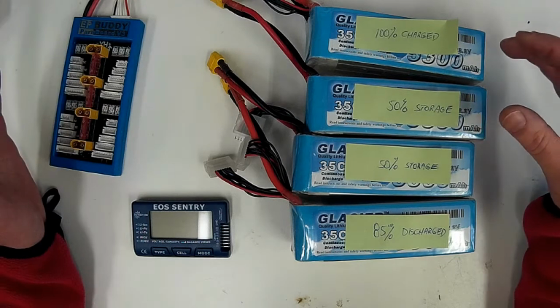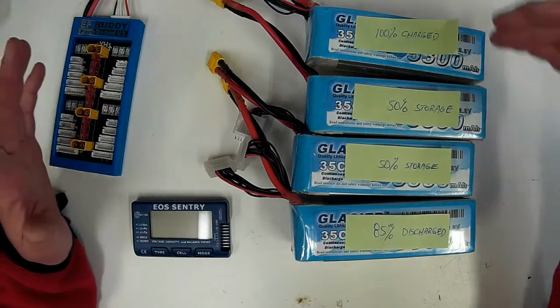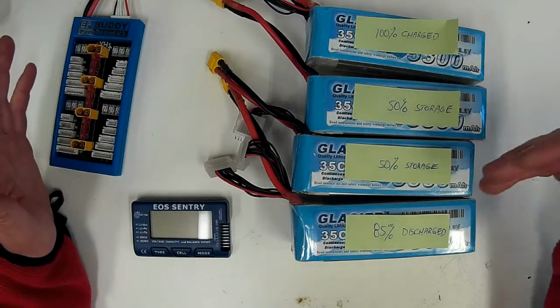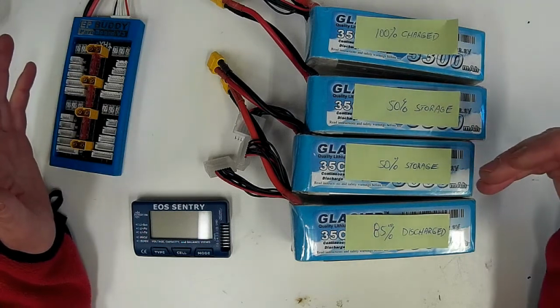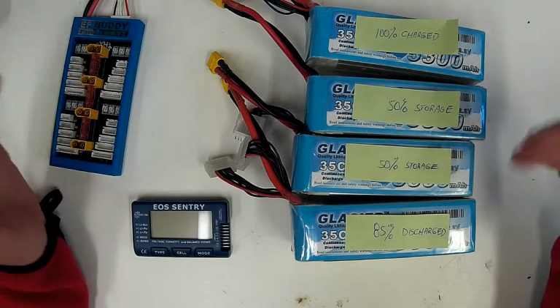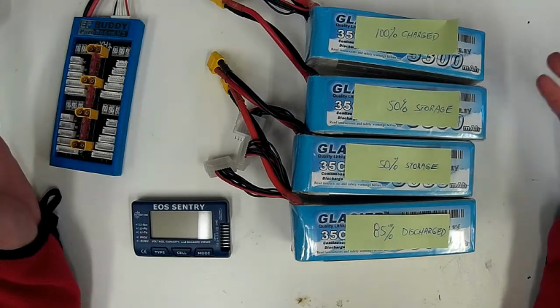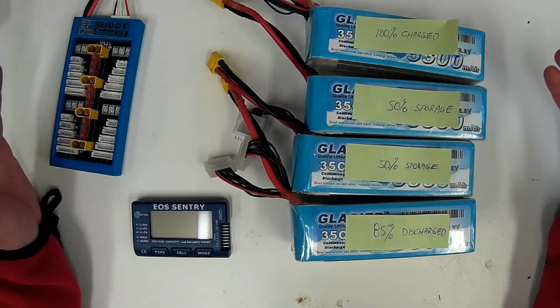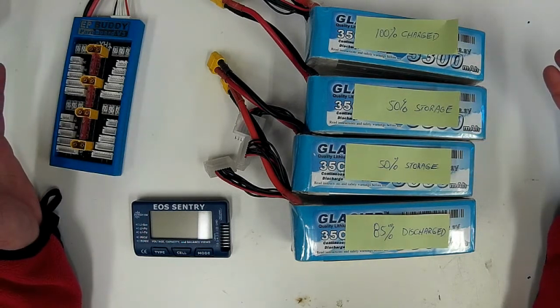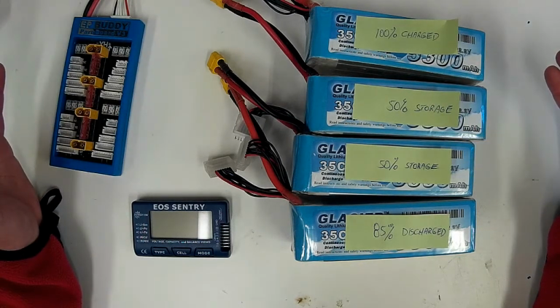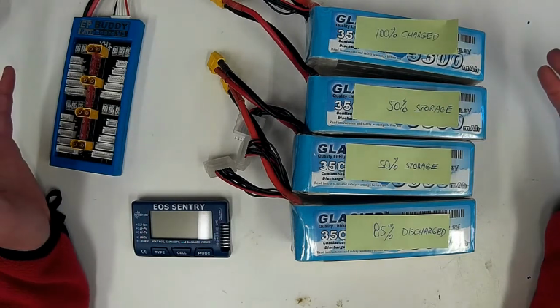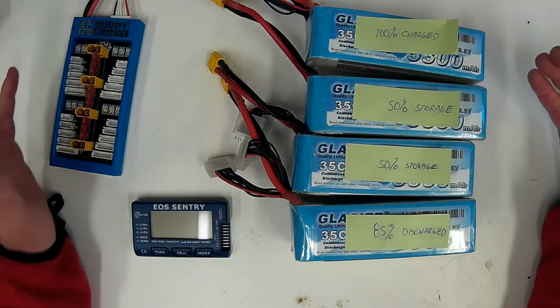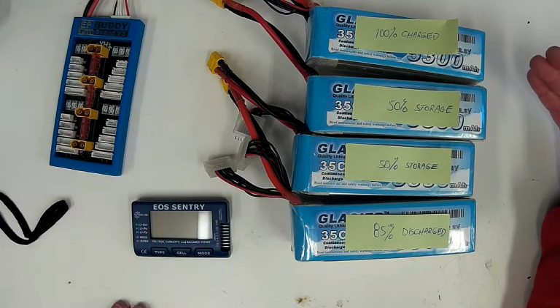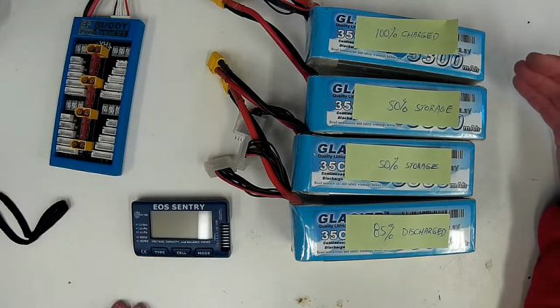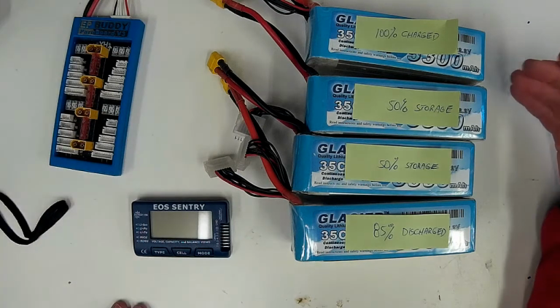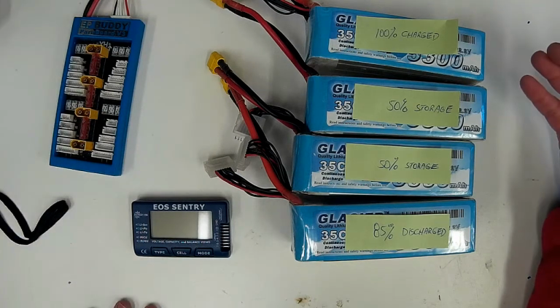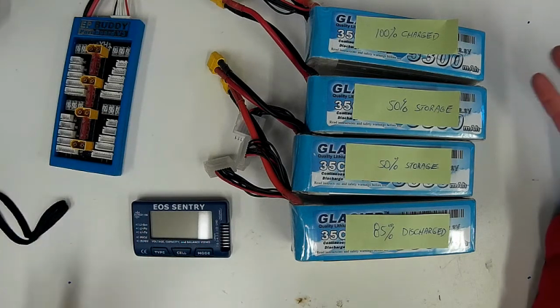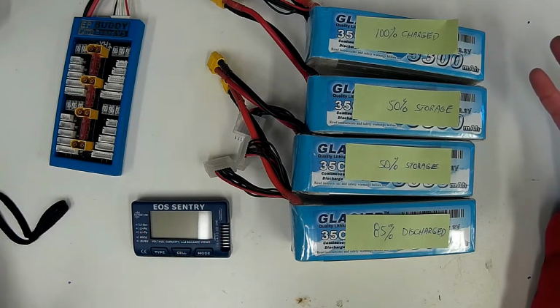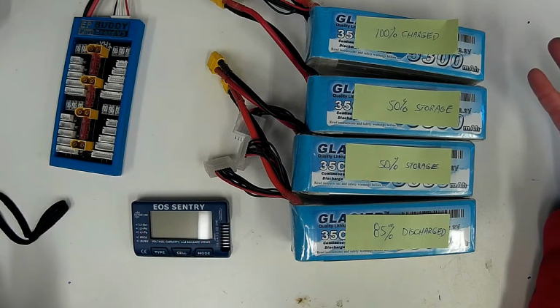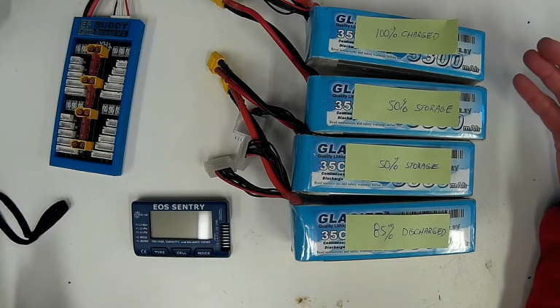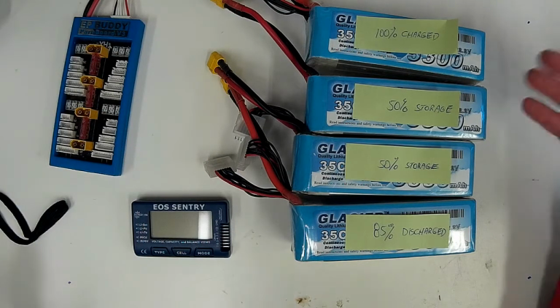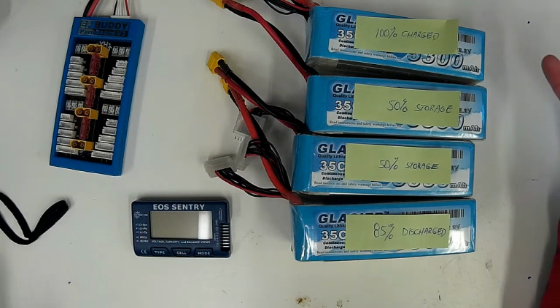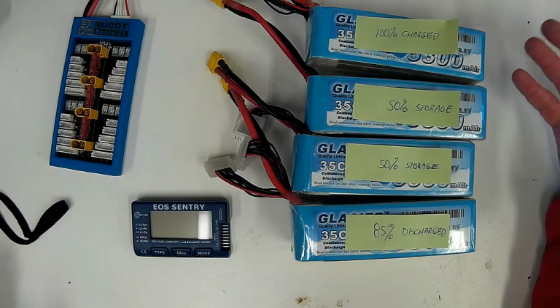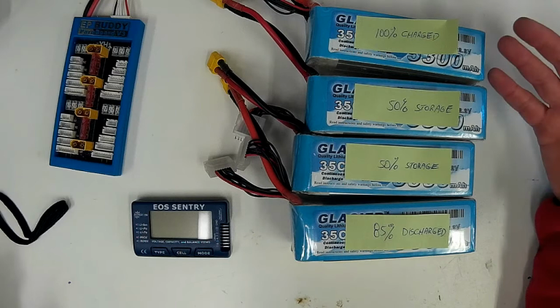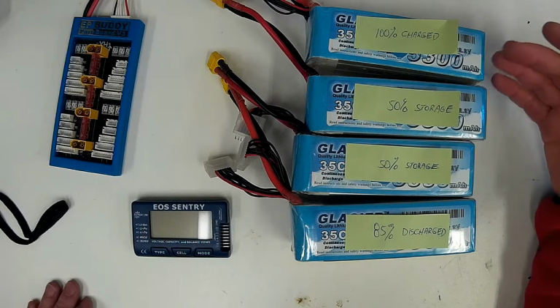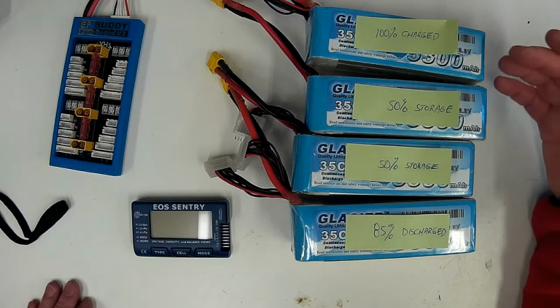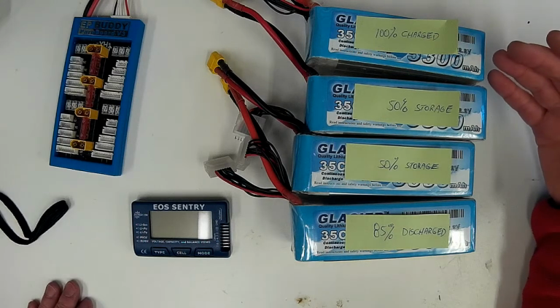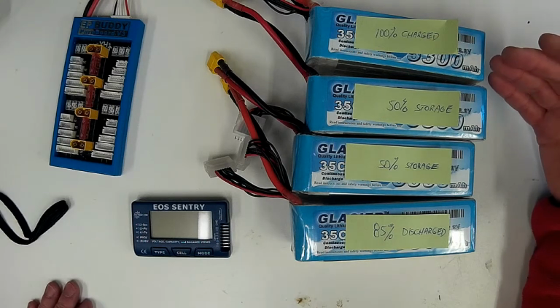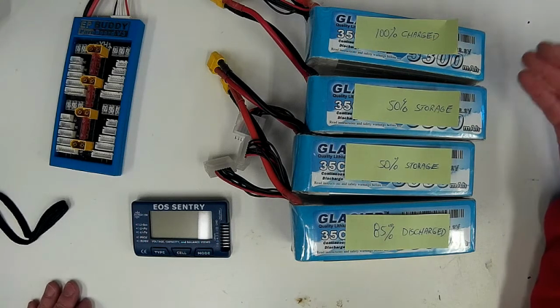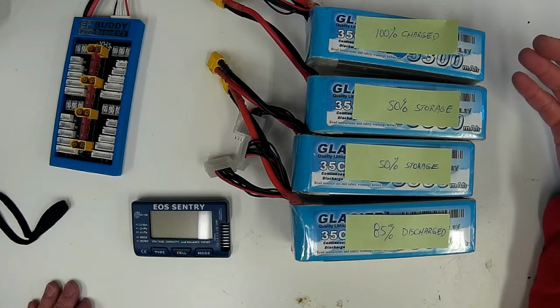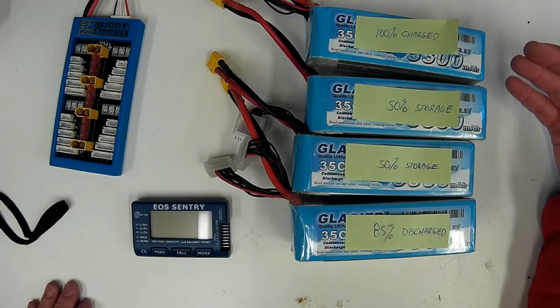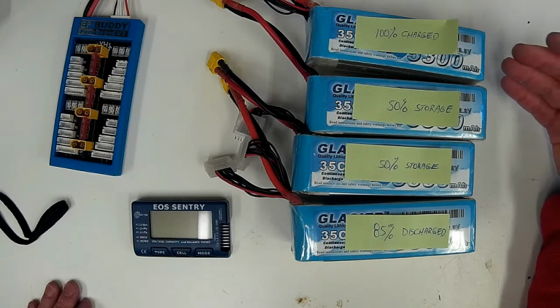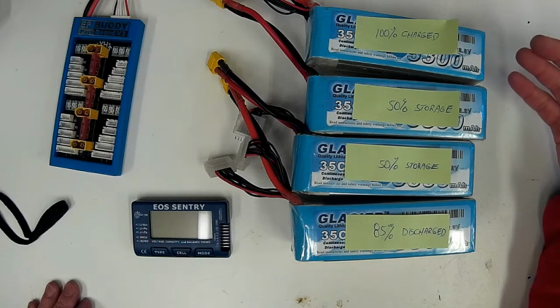The greater the voltage difference, obviously the bigger the current flow is going to be between them. And you just have to figure out what is a safe level — and it goes by your pack's maximum discharge and charge rating.